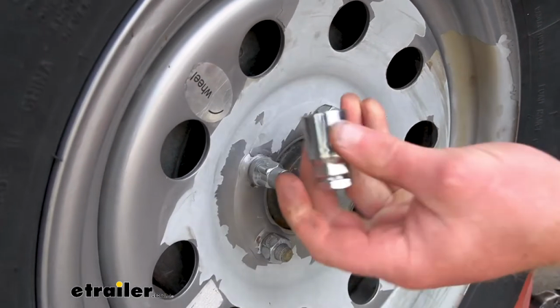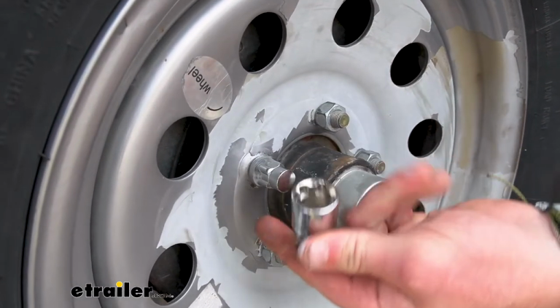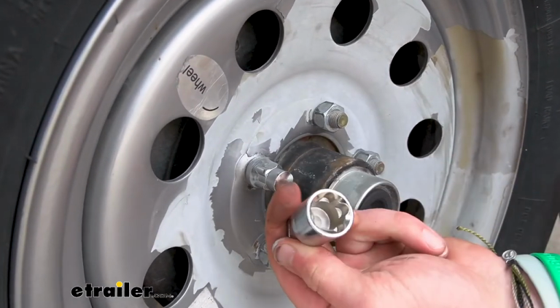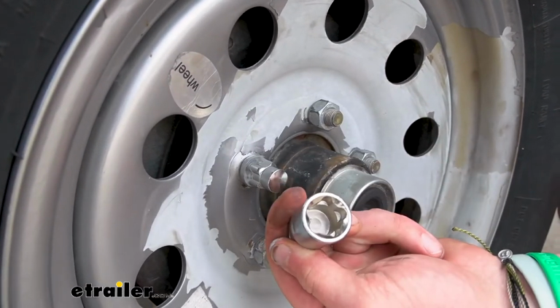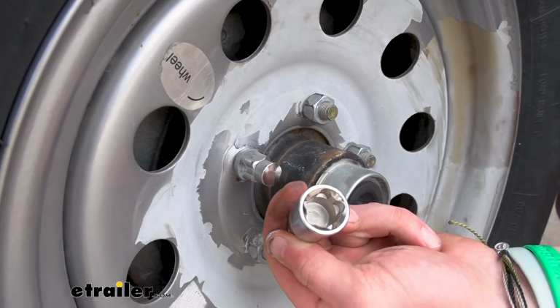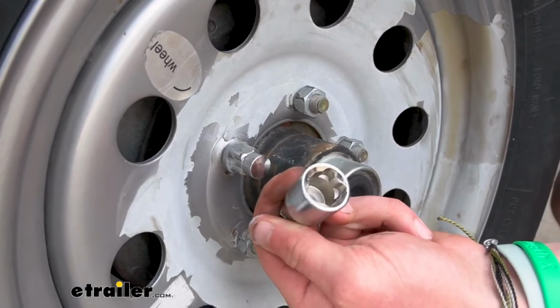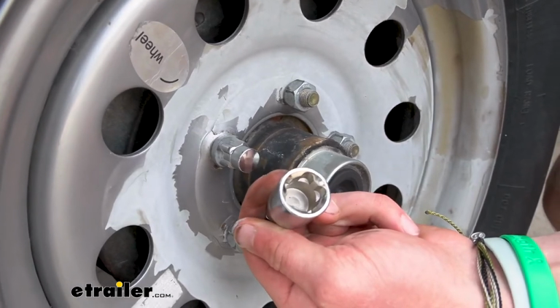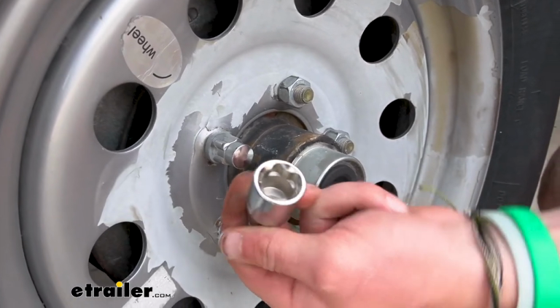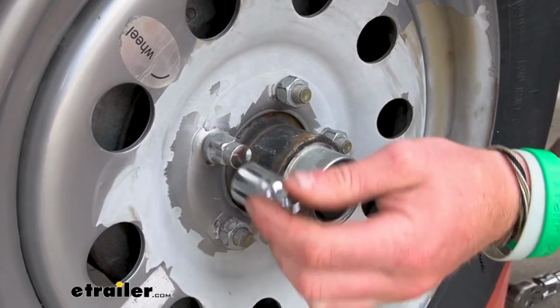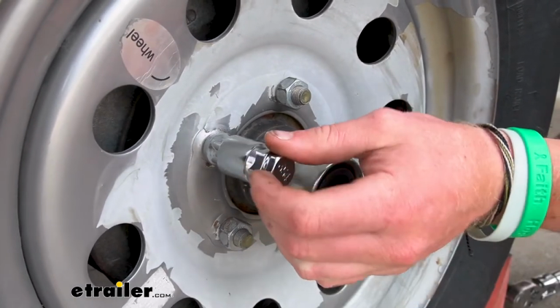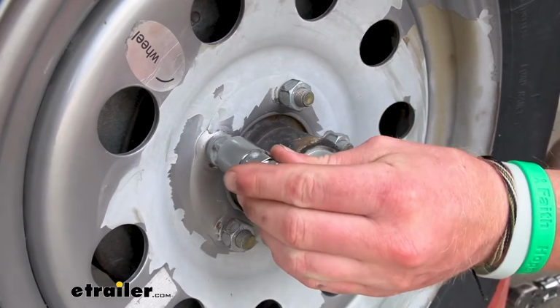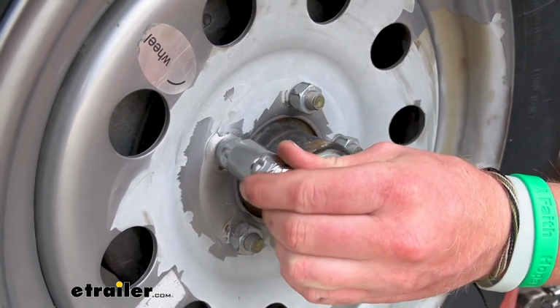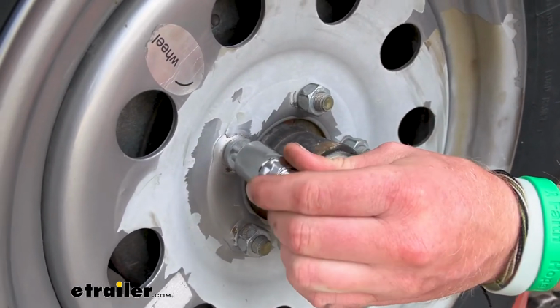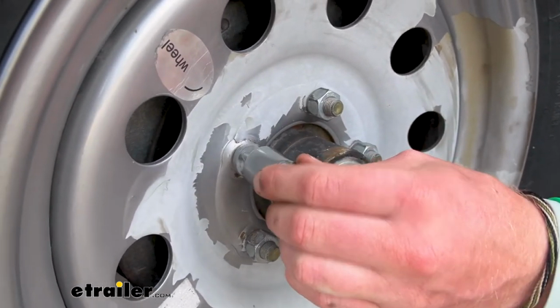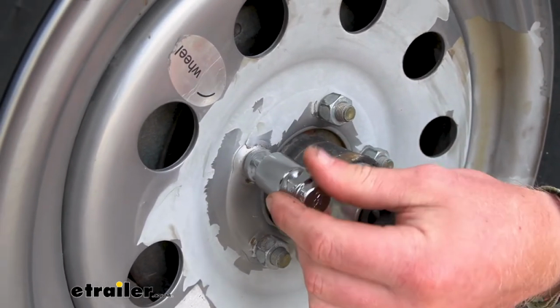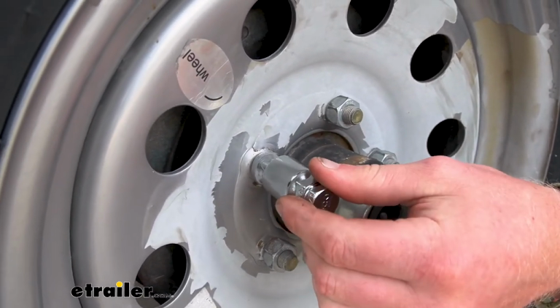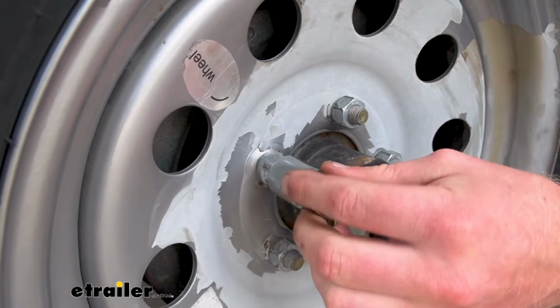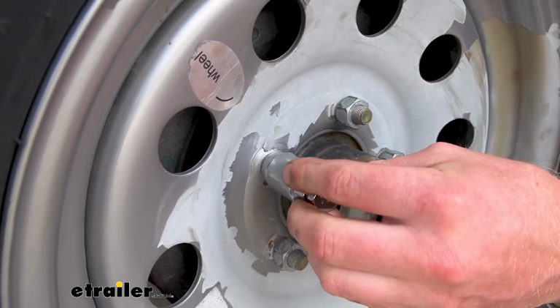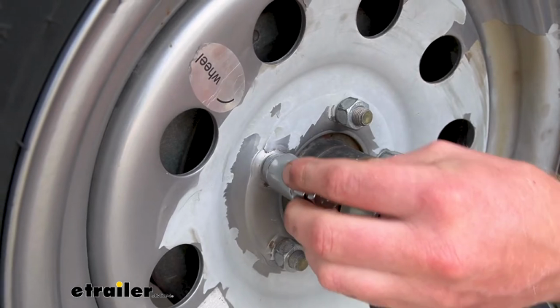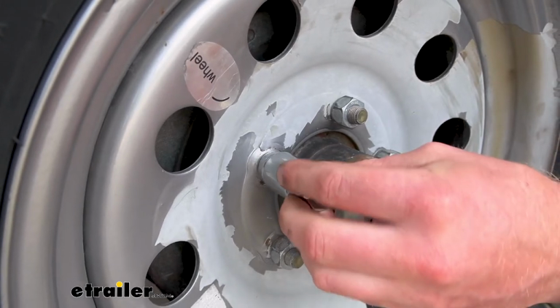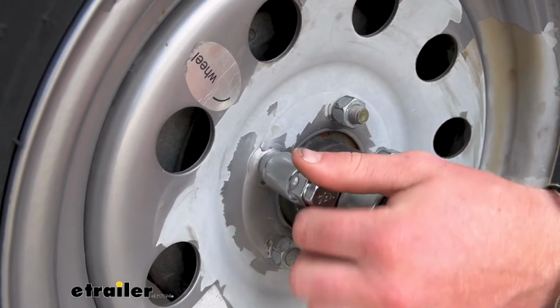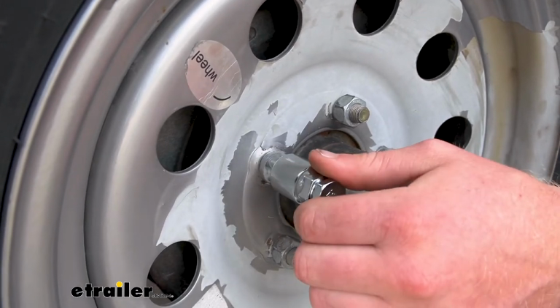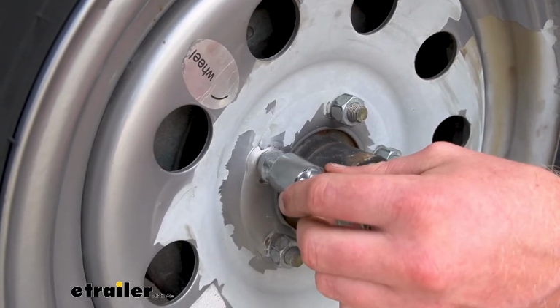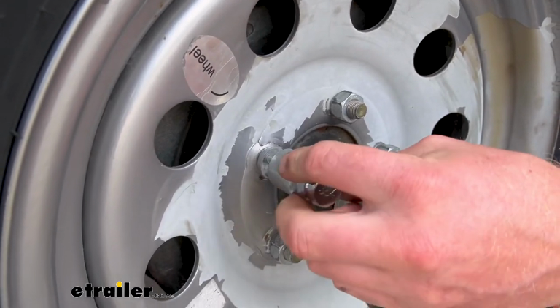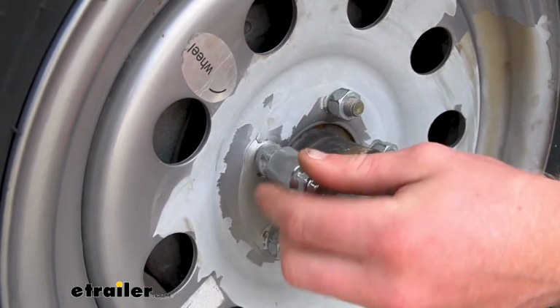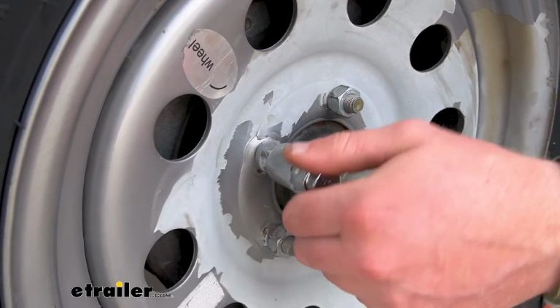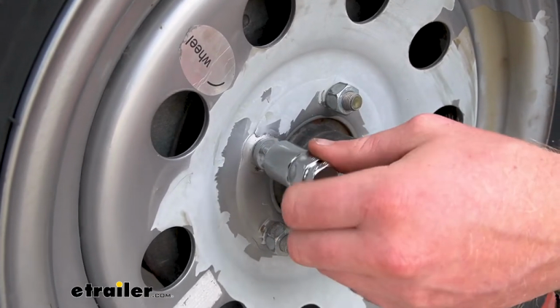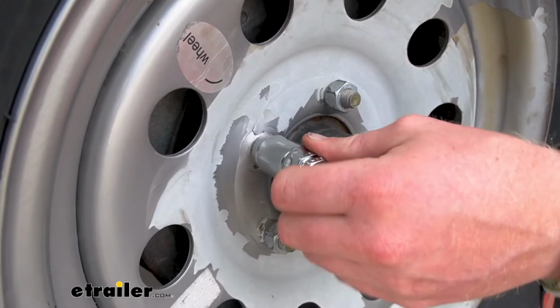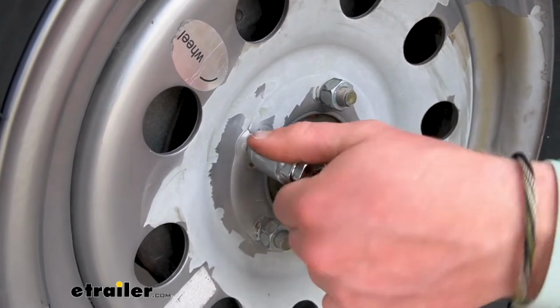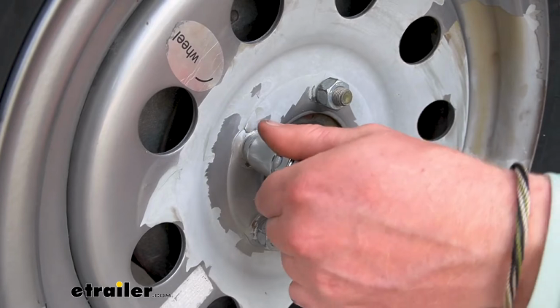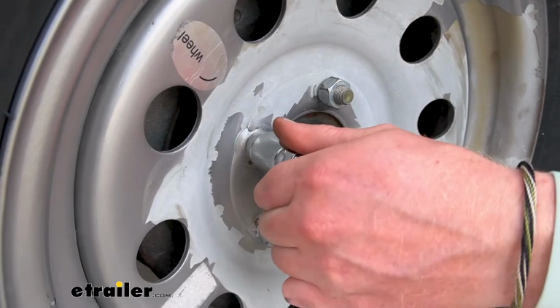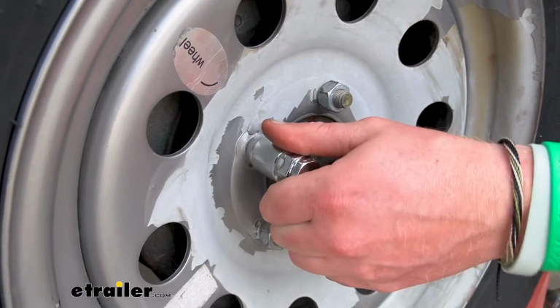The cool thing about this key is it looks symmetrical, but it actually isn't. There's only one way it's going to go on there — right there. So it's very unique. It's going to be very hard for someone to either have this key or make one.